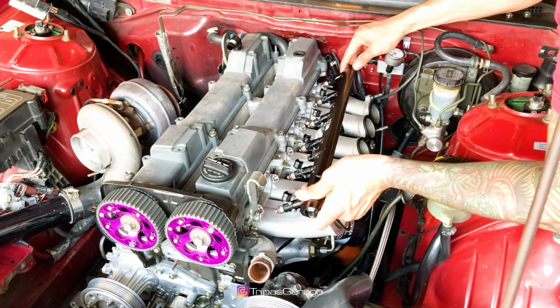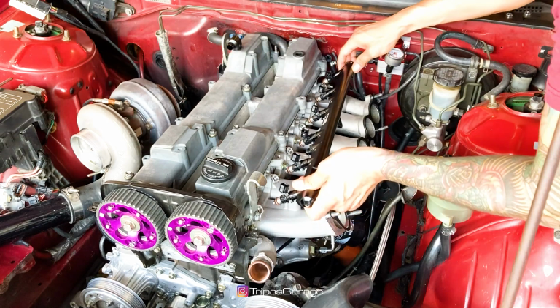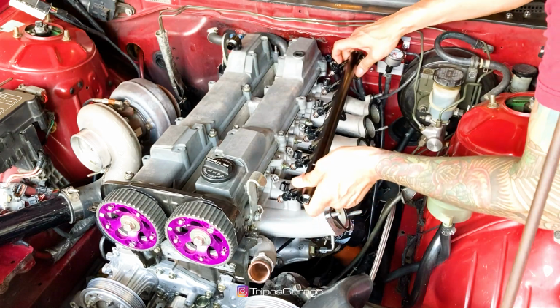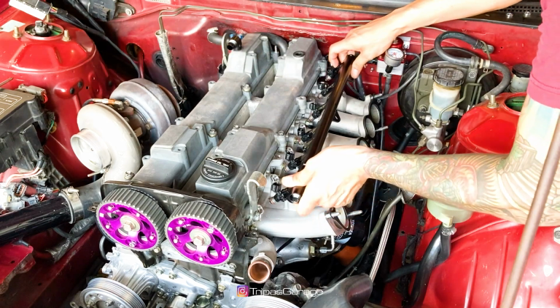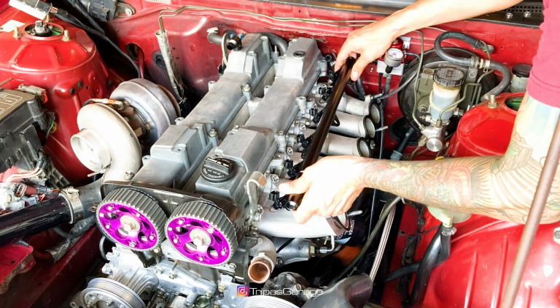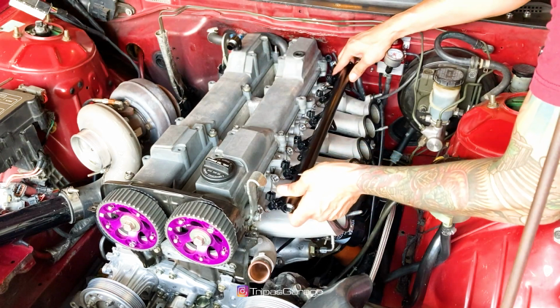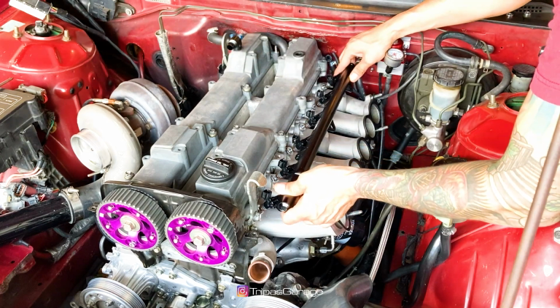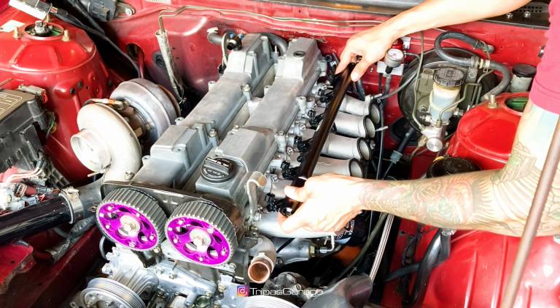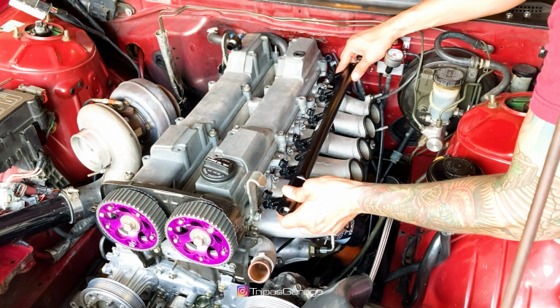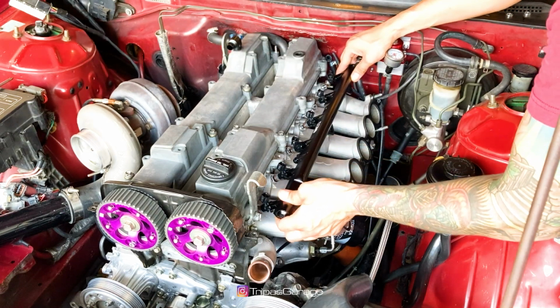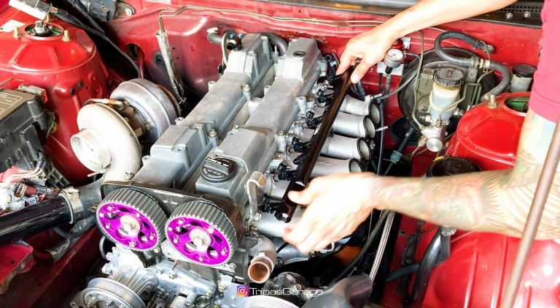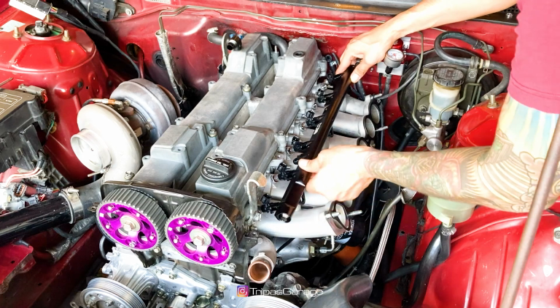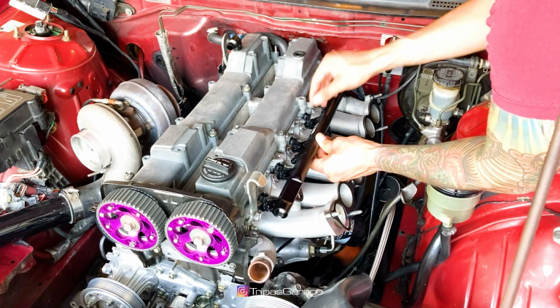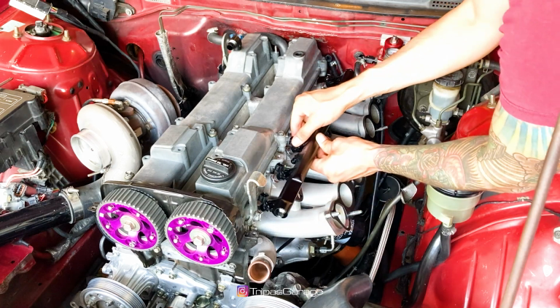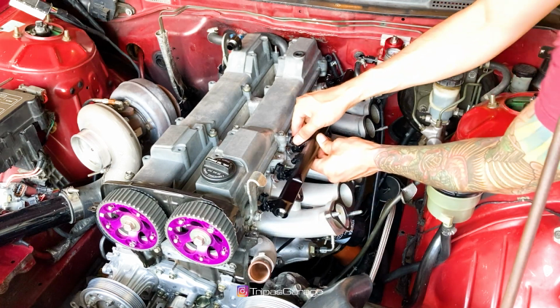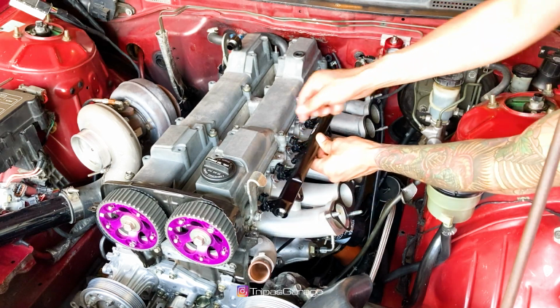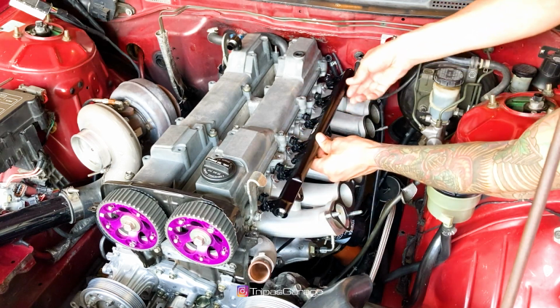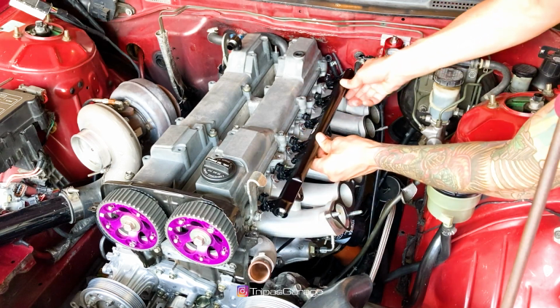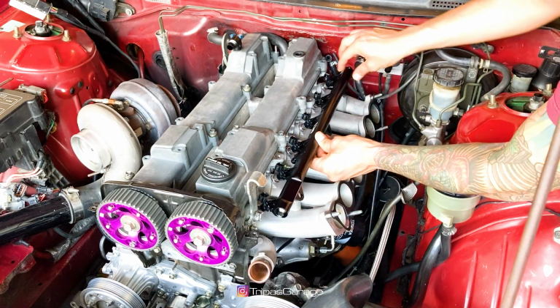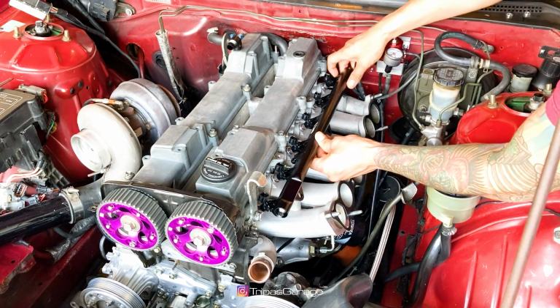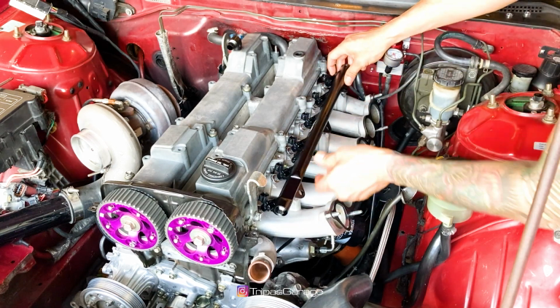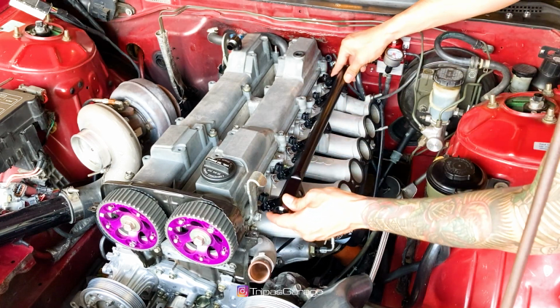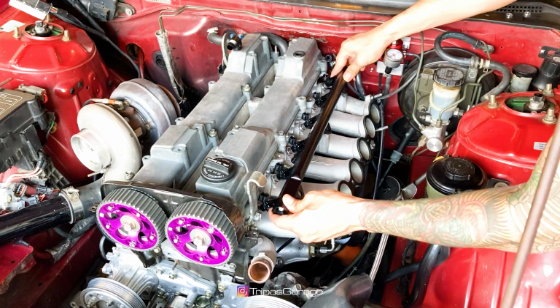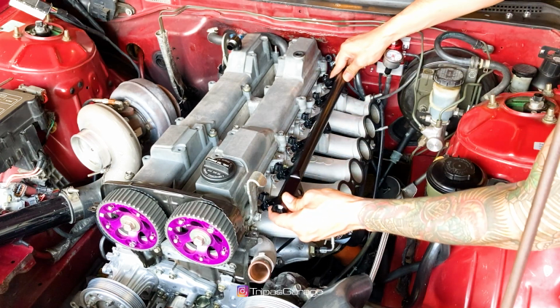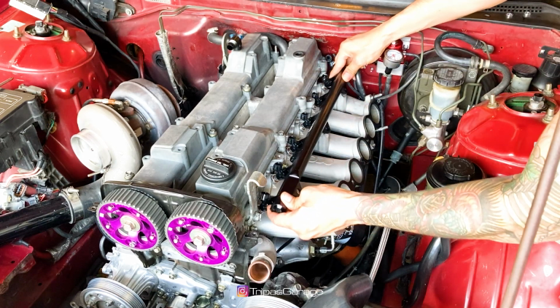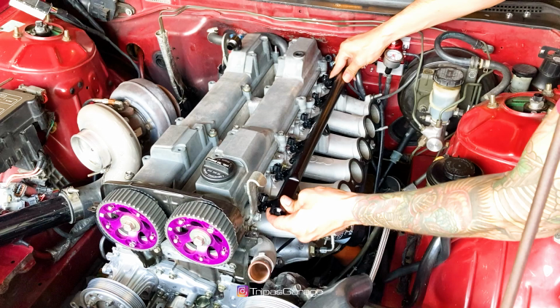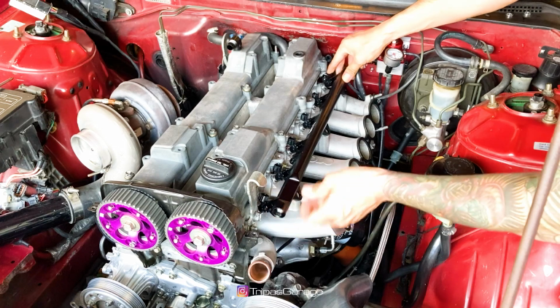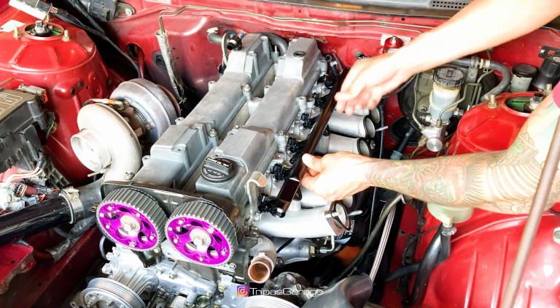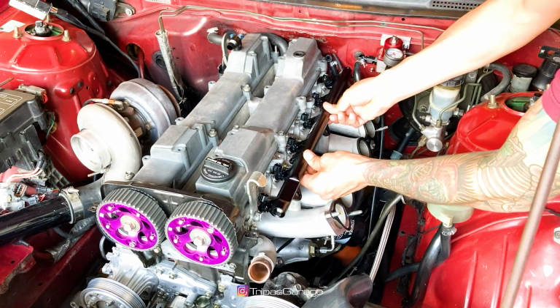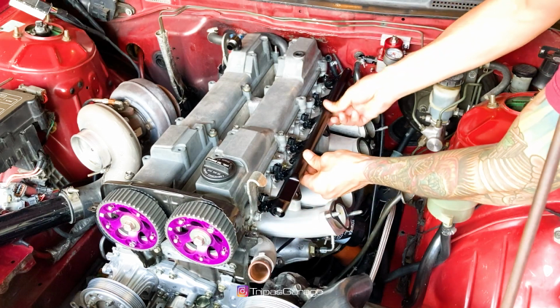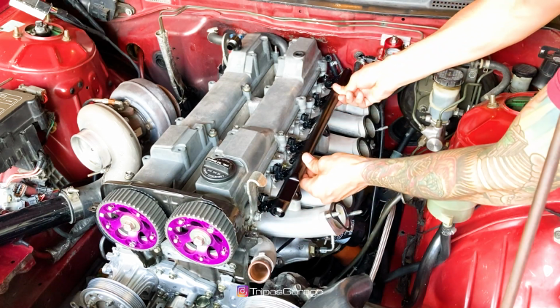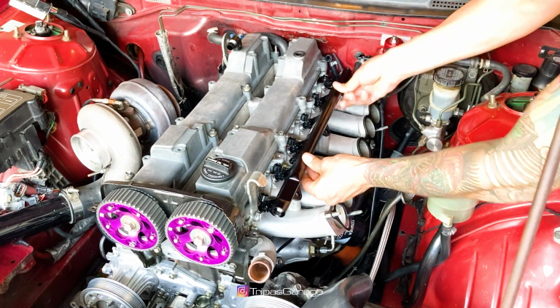Line each injector up into the bosses before trying to fully seat them. Once they're lined up, push on the fuel rail to fully seat the injectors into the bosses. You'll hear a little click usually.